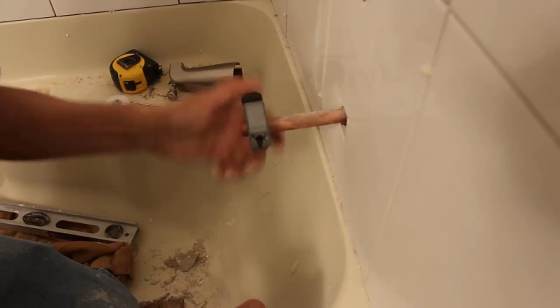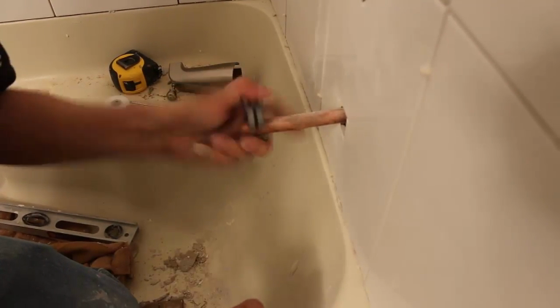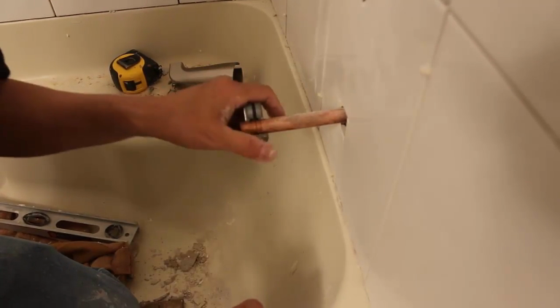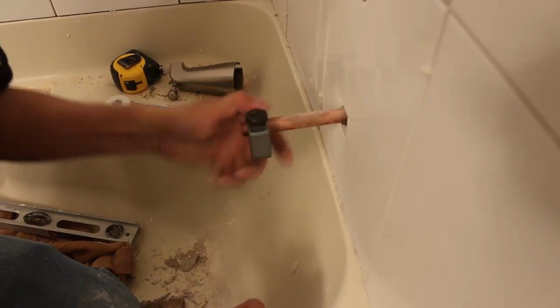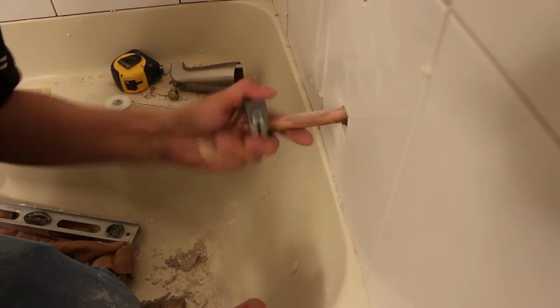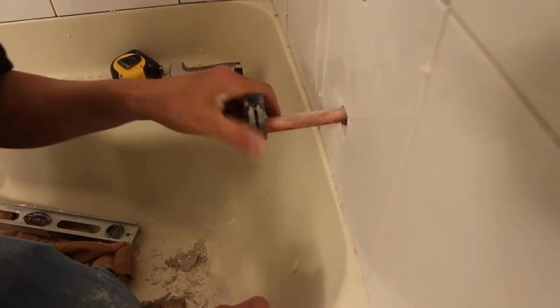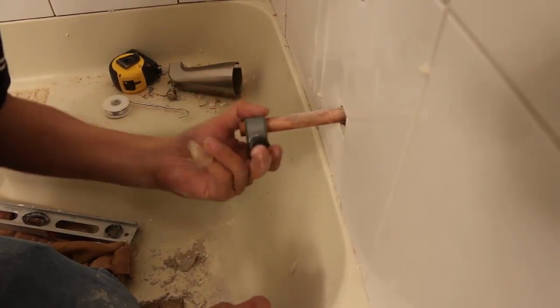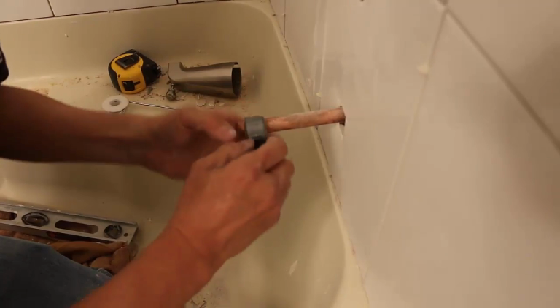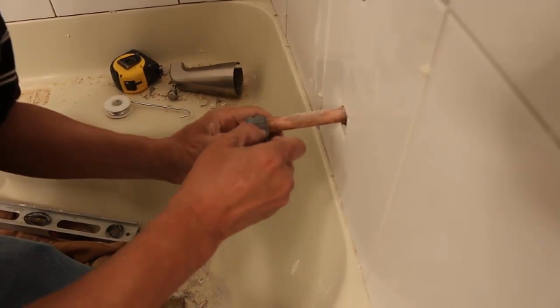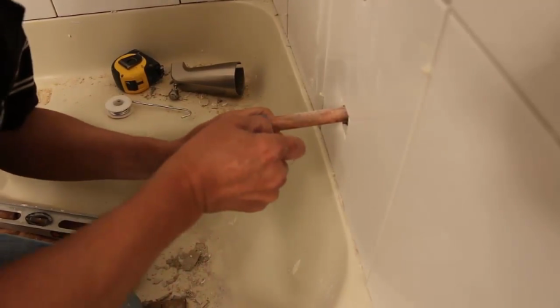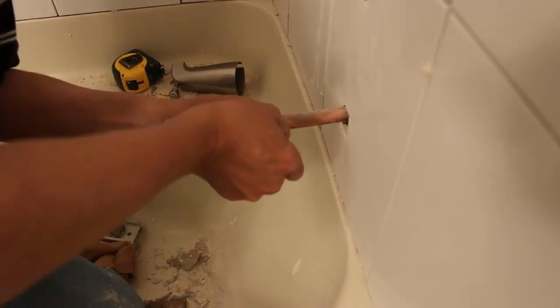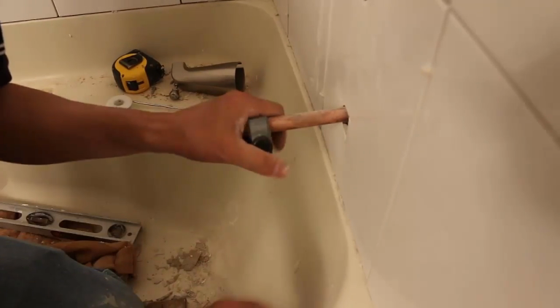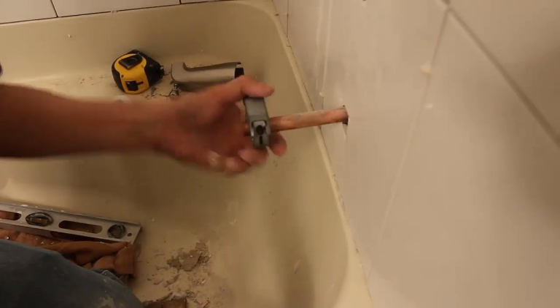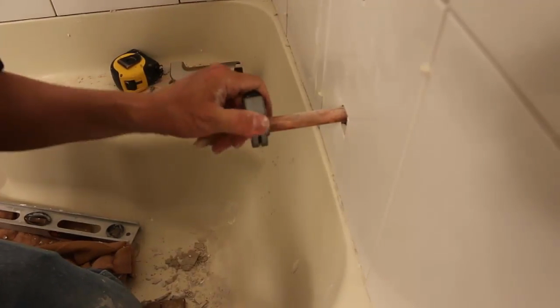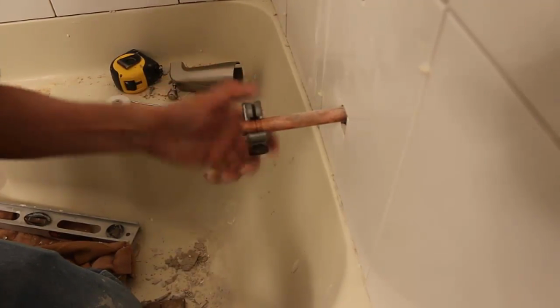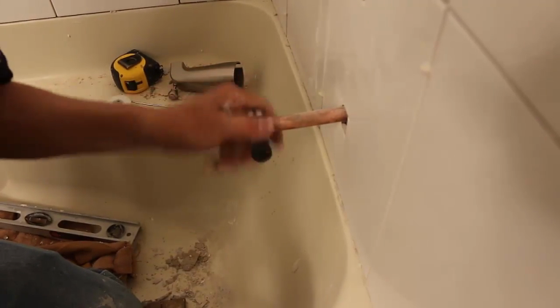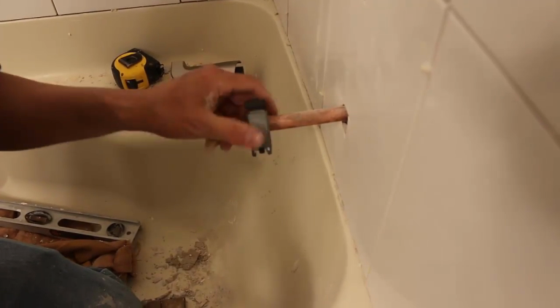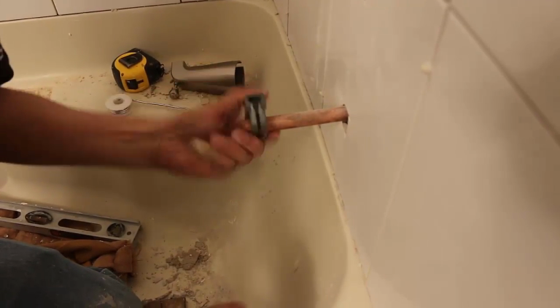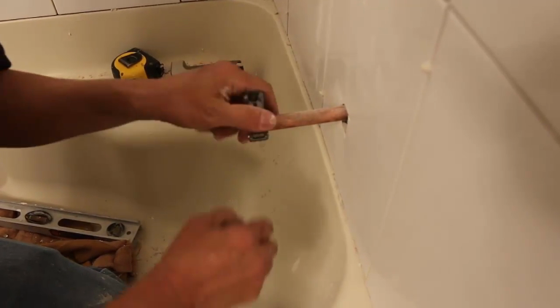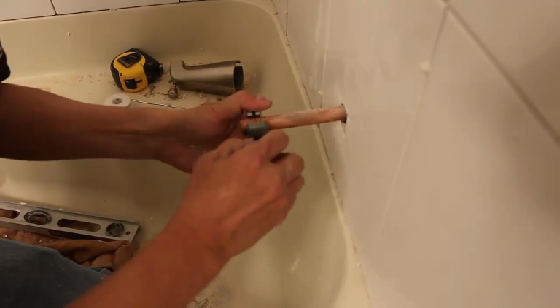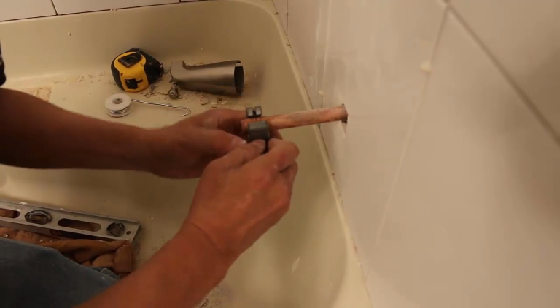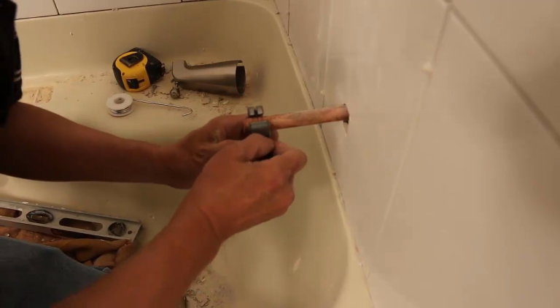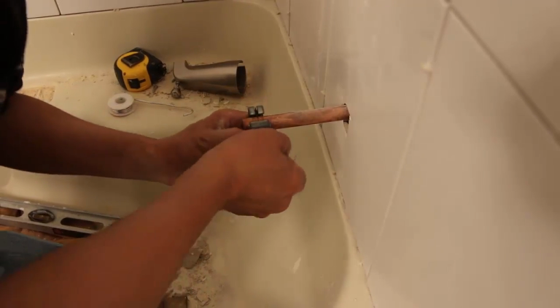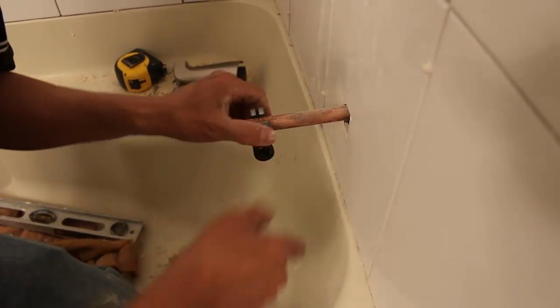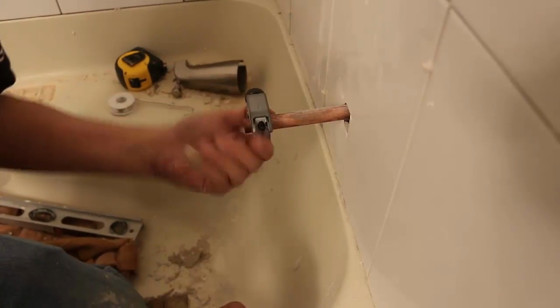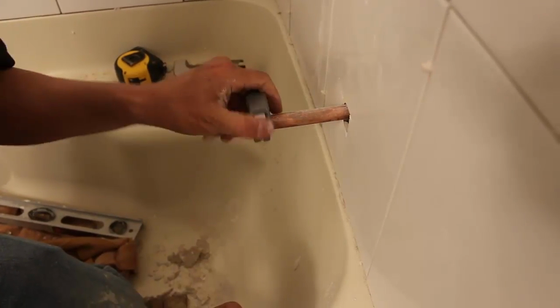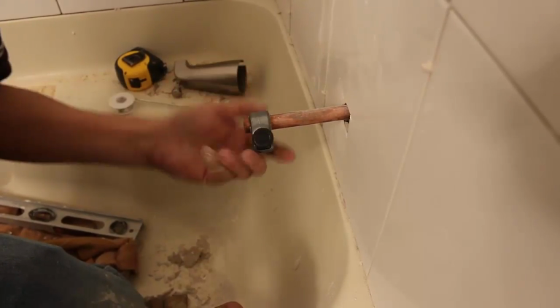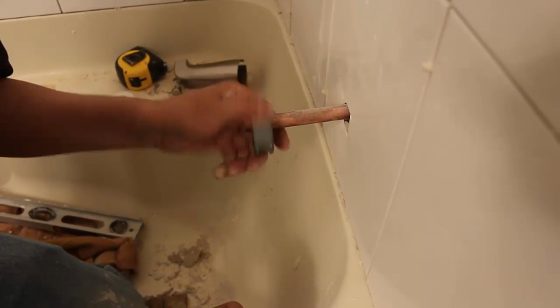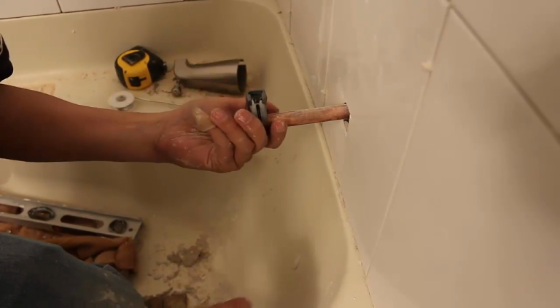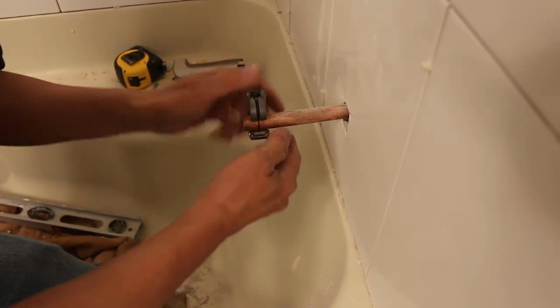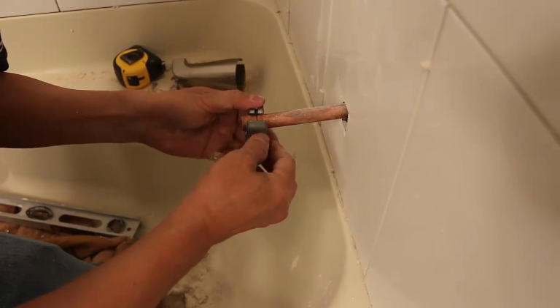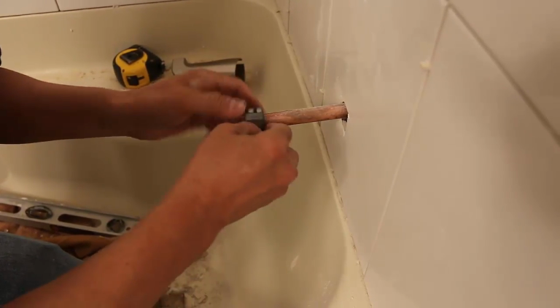The trick is to resist tightening the unit too quickly, or else the blade may chew into the surface, causing the cut to go awry and you may not get a nice clean separation. Repeat the process until the blade severs the piping.